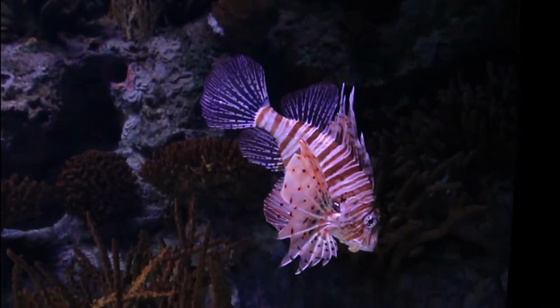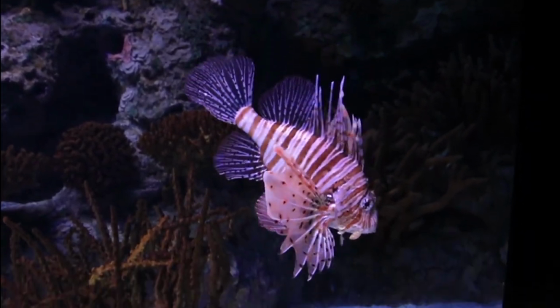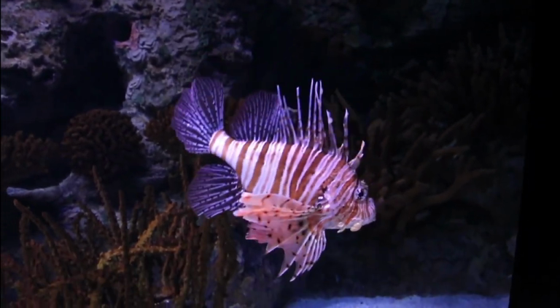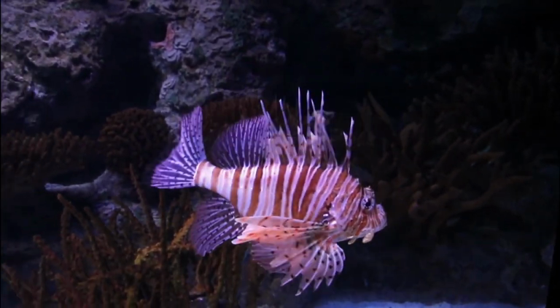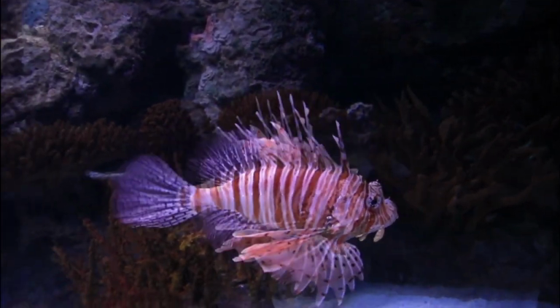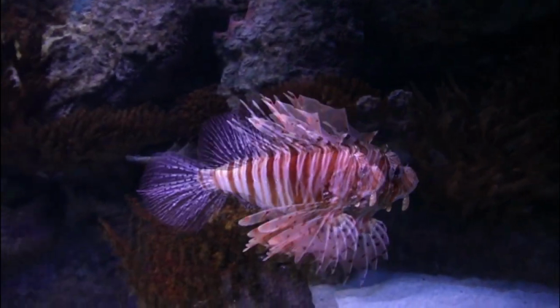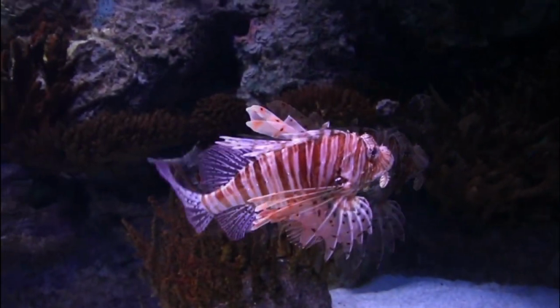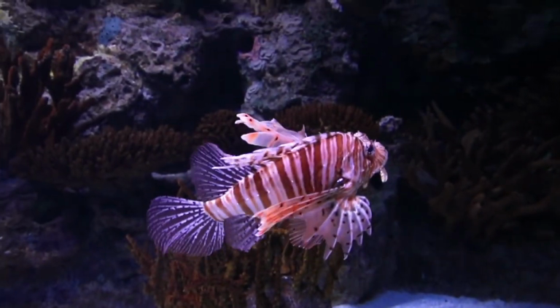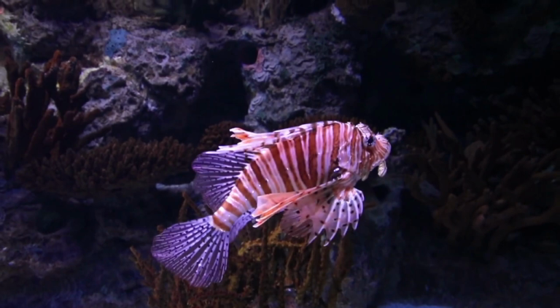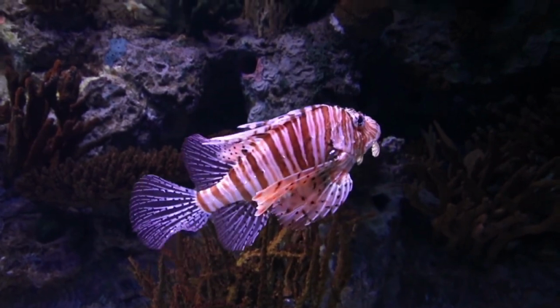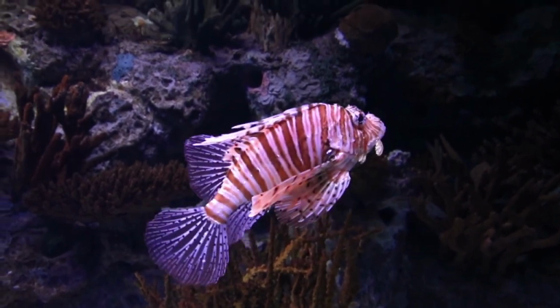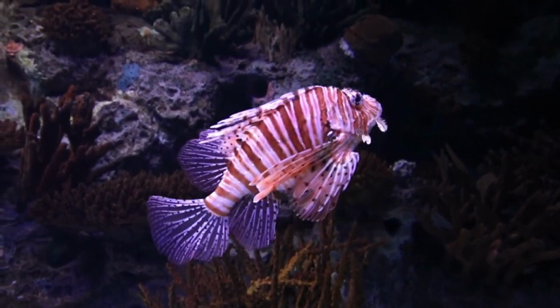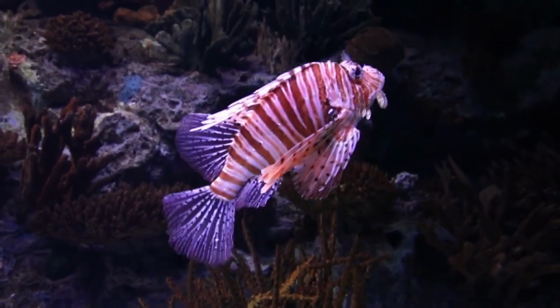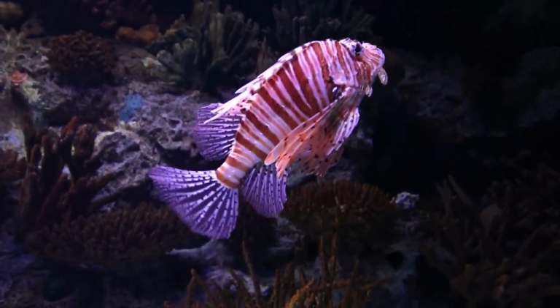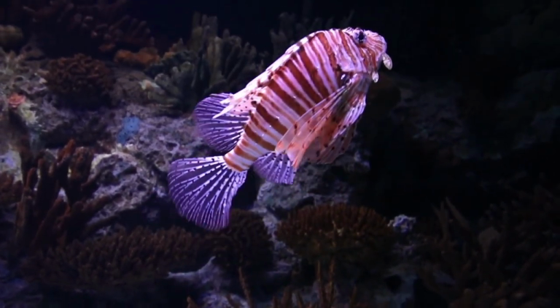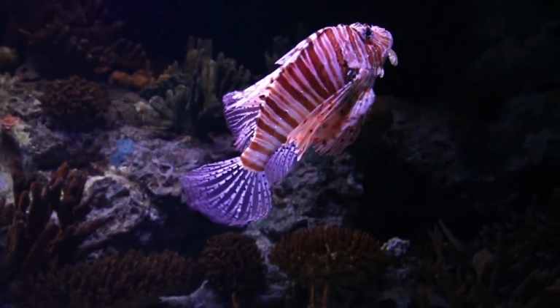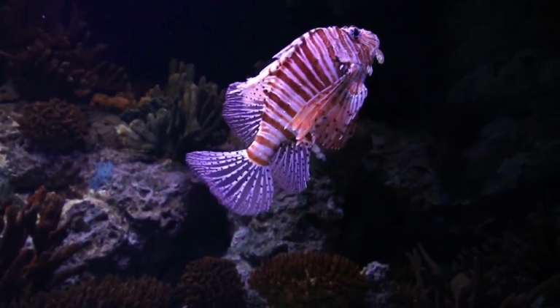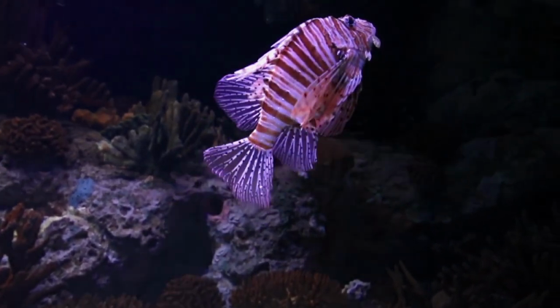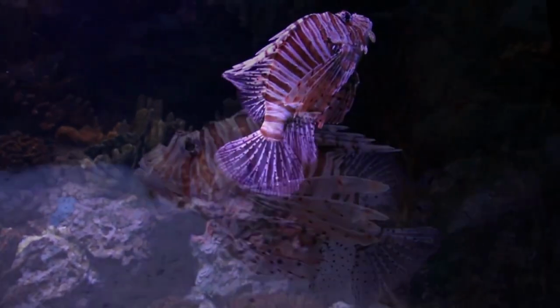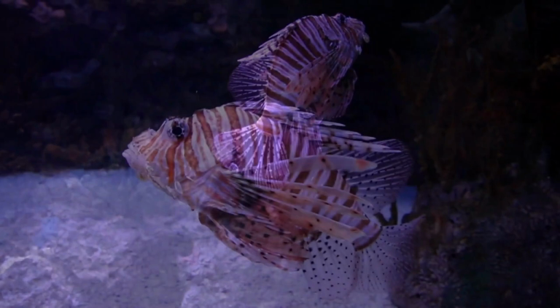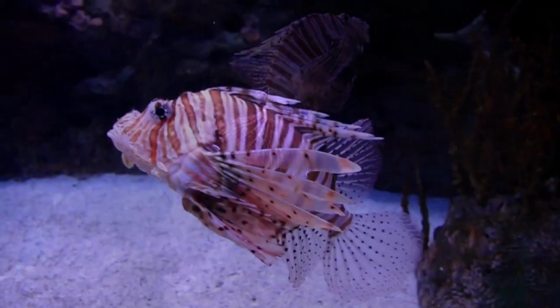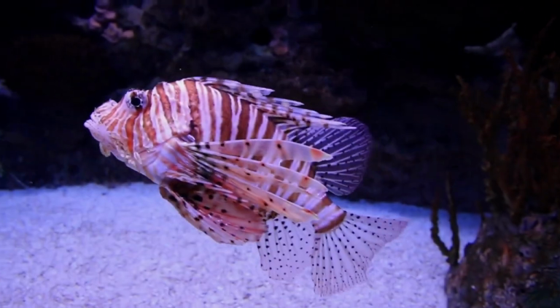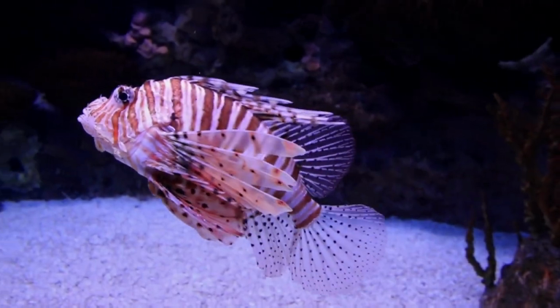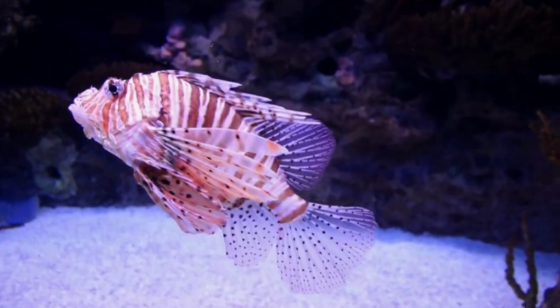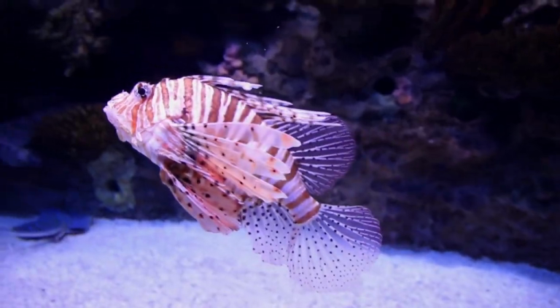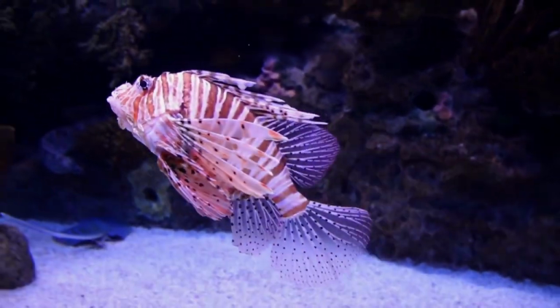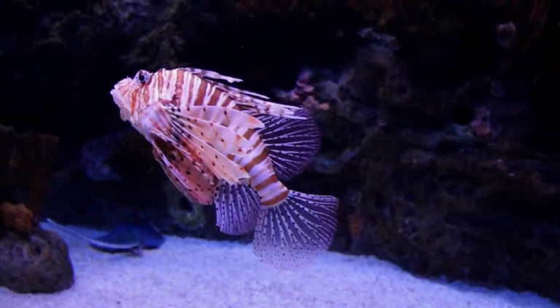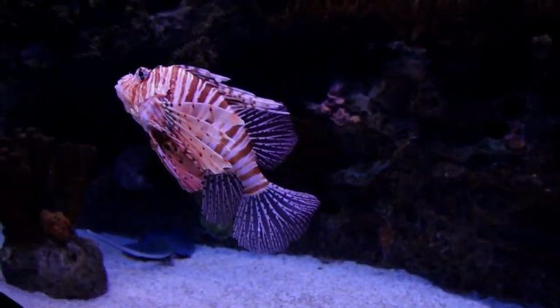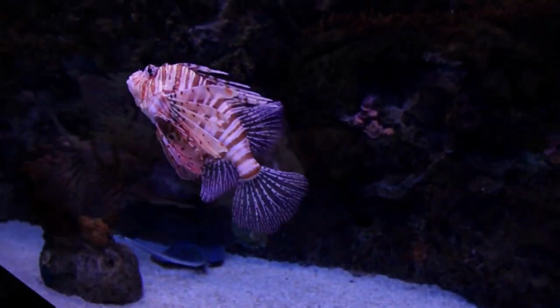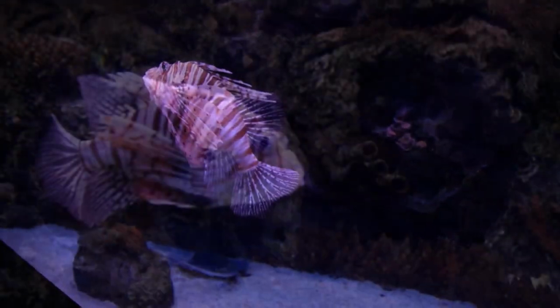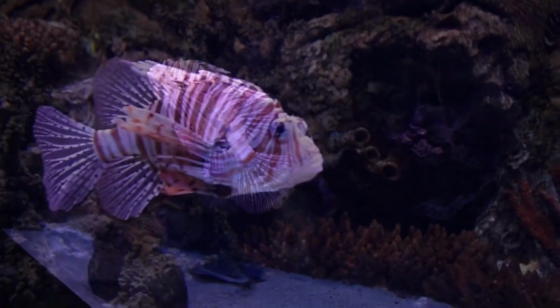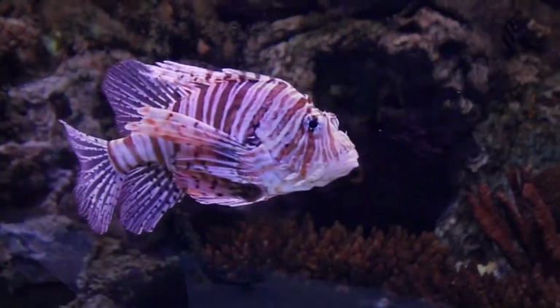Fish also have a number of fins that help them to swim and maintain balance in the water. The most prominent of these are the pectoral fins, which are located on either side of the fish's body, and the caudal fin, or tail fin, which propels the fish forward.